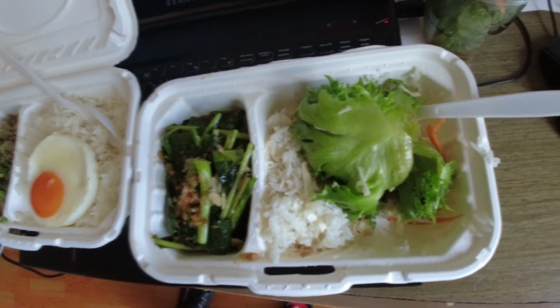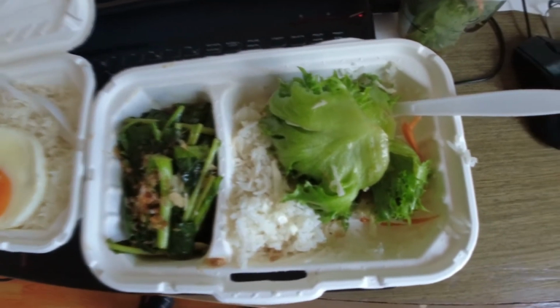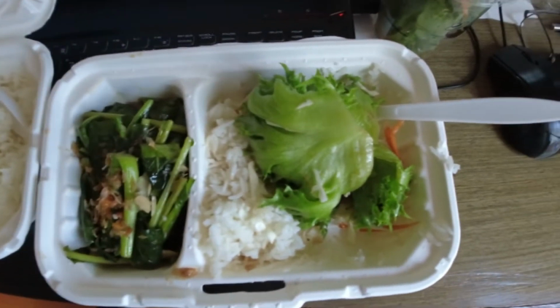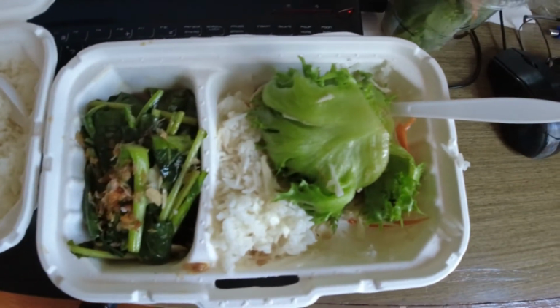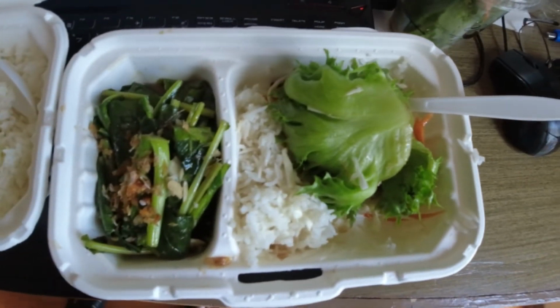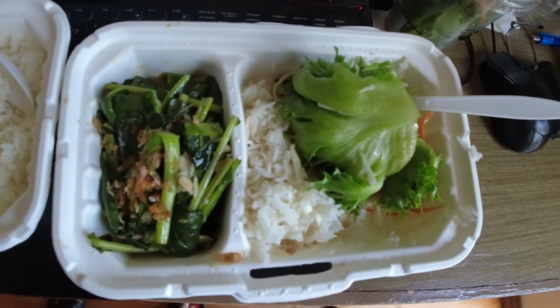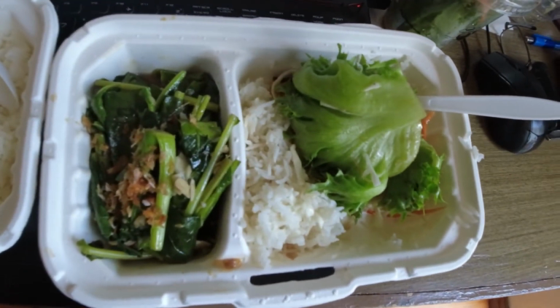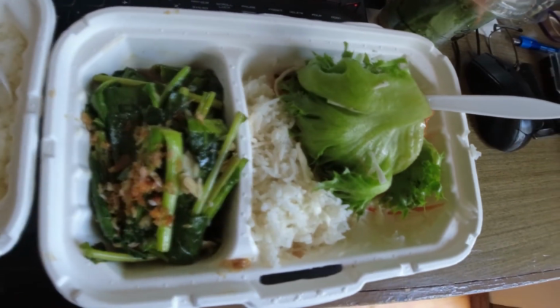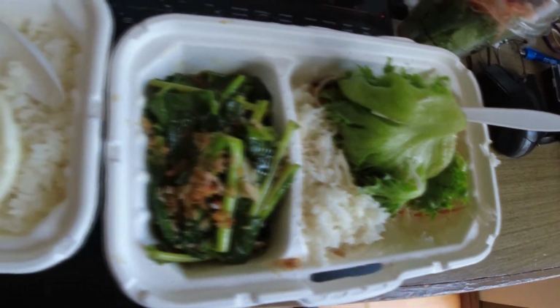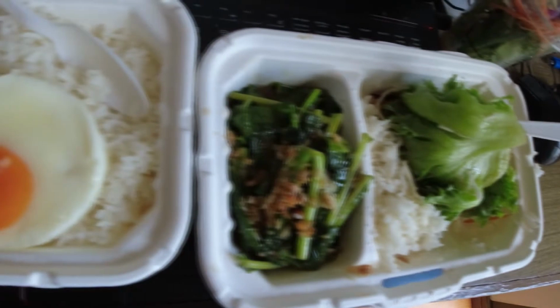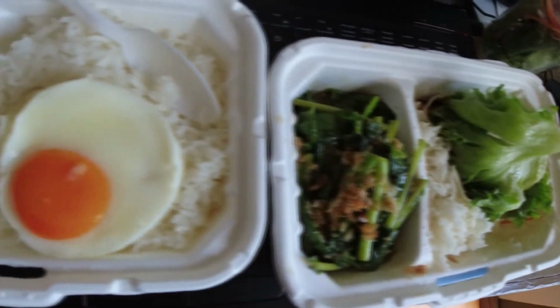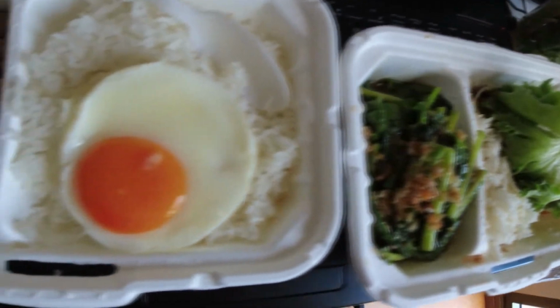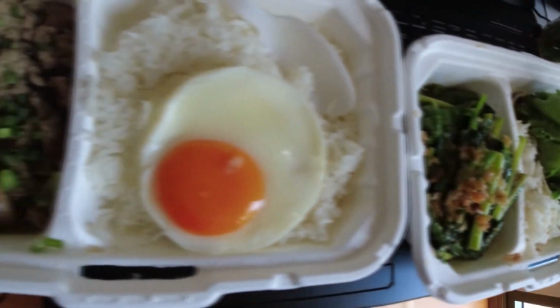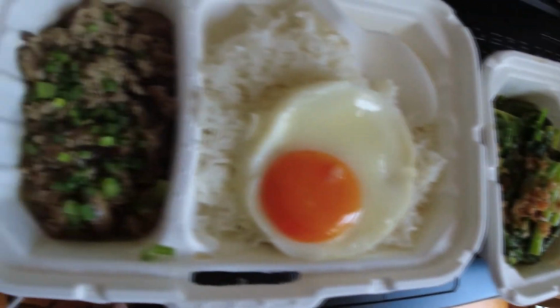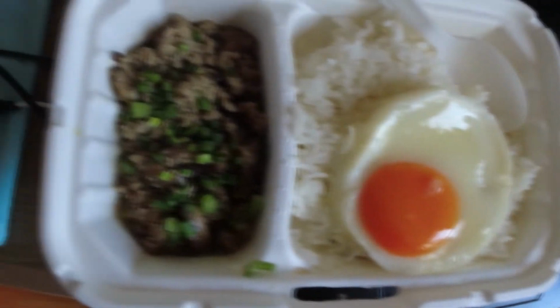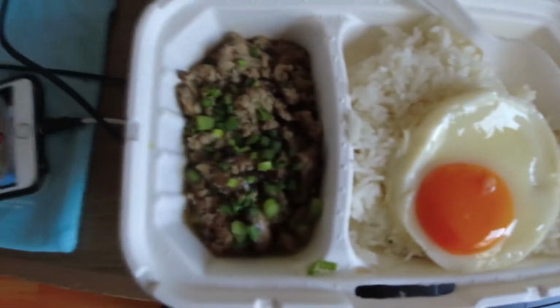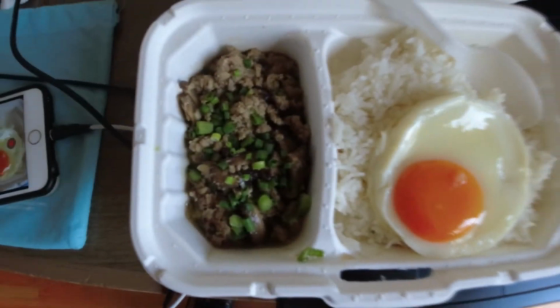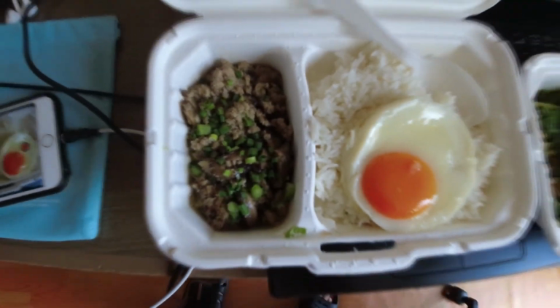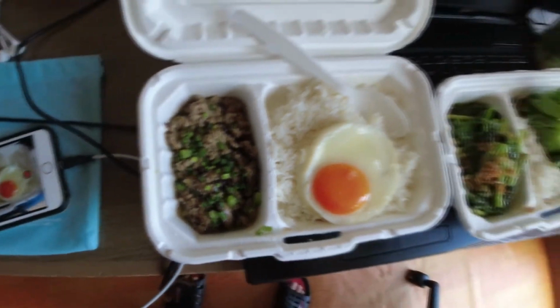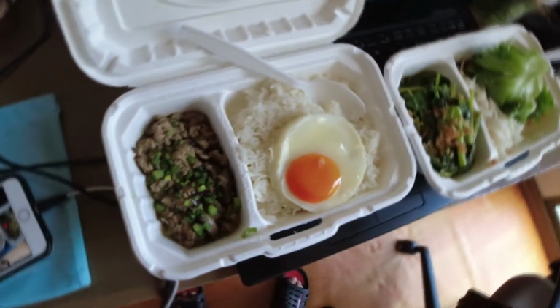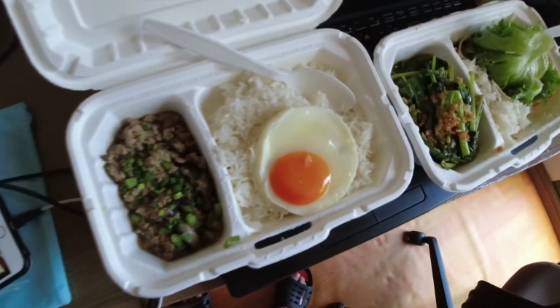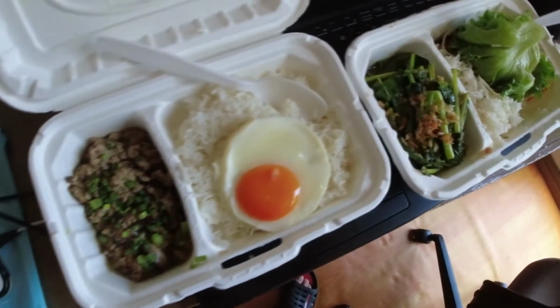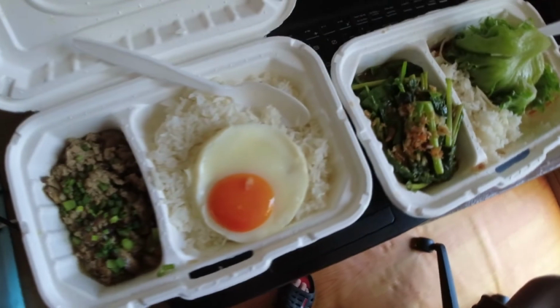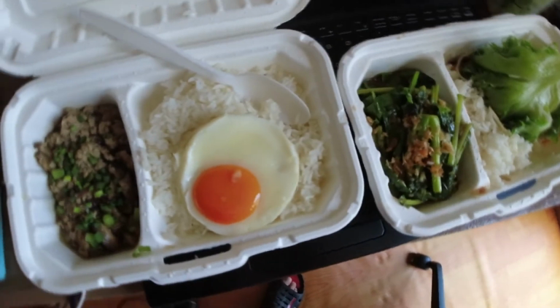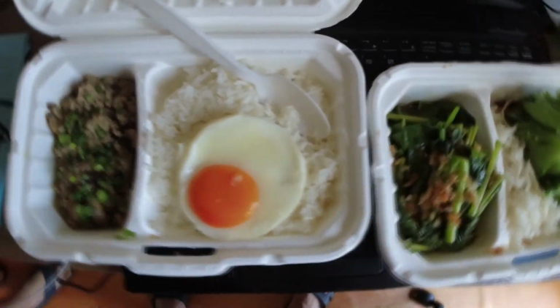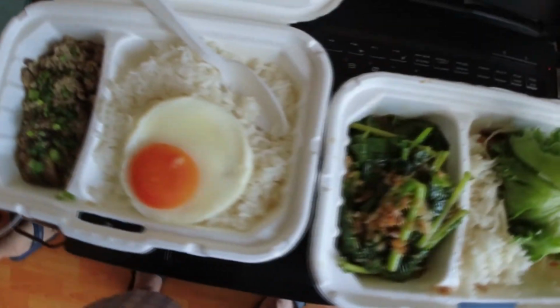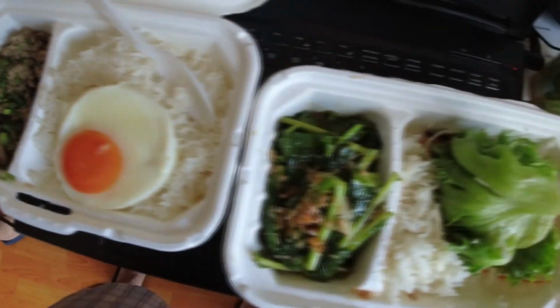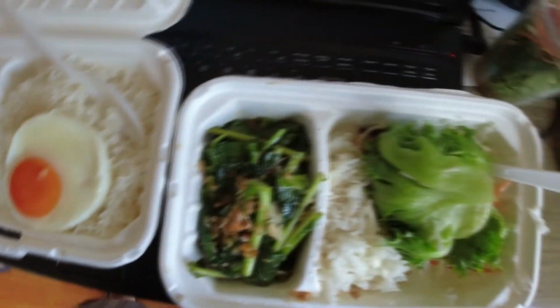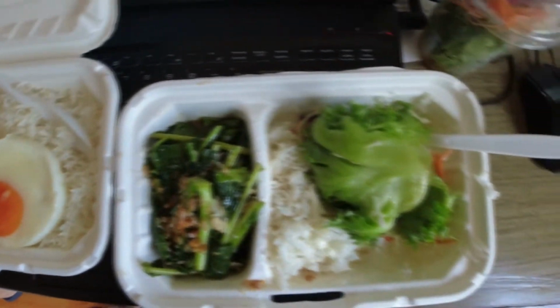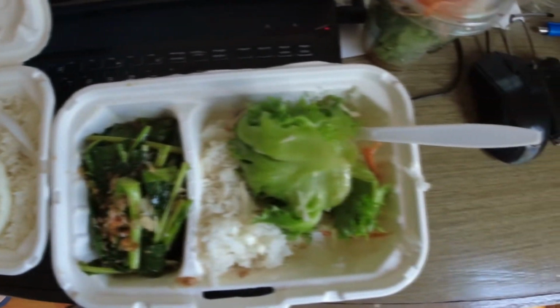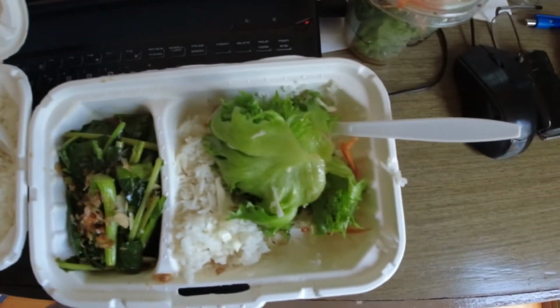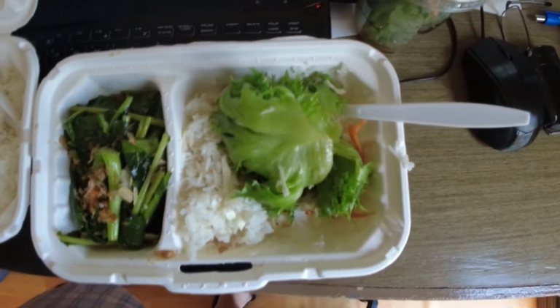Stir fry minced pork and mushrooms with eggs and rice. Stir fry kale with rice. Both of these dishes rank quite high on our taste barometer — 7 out of 10.